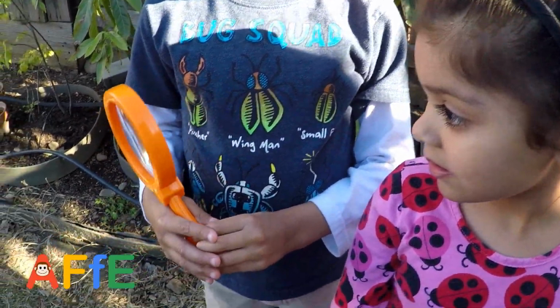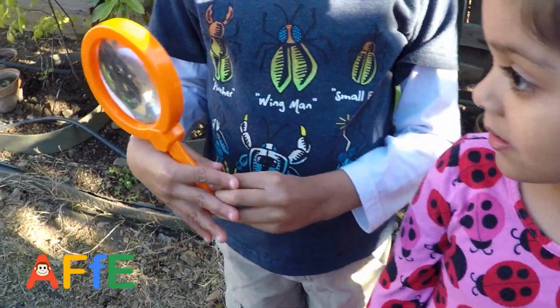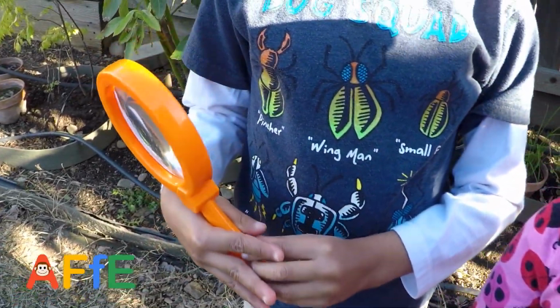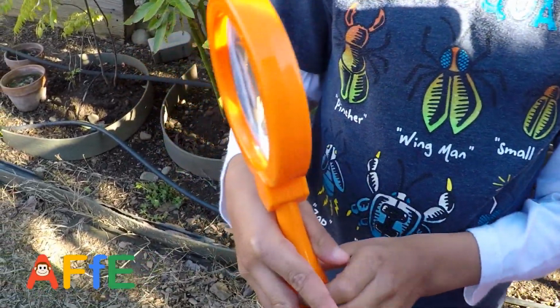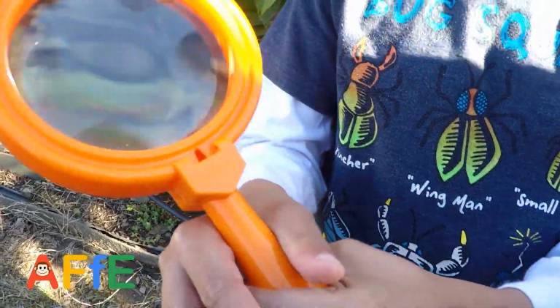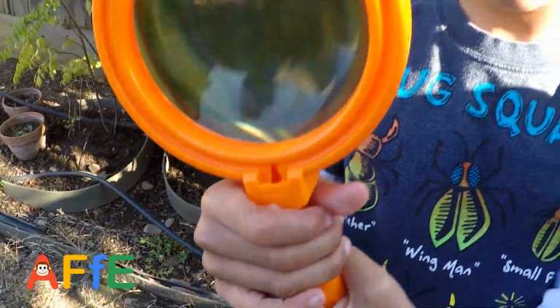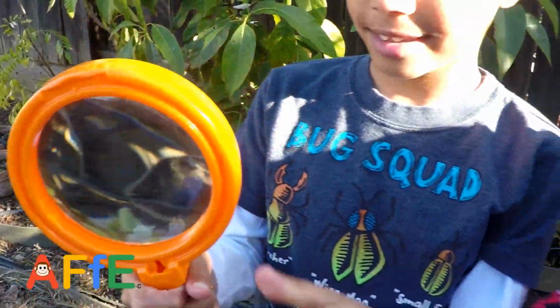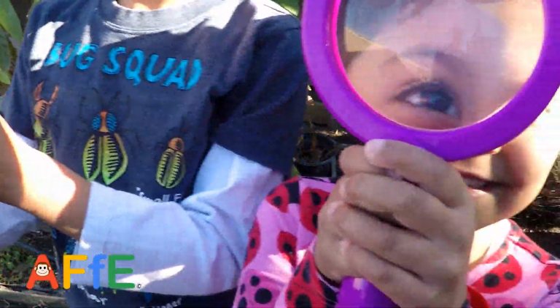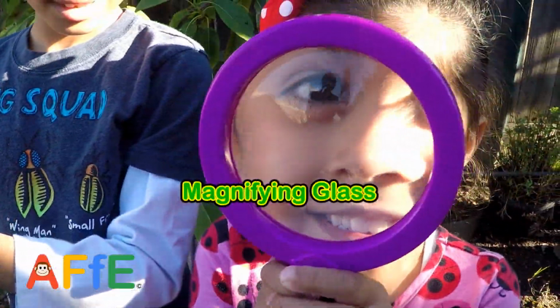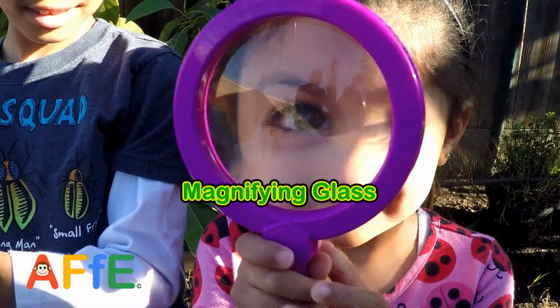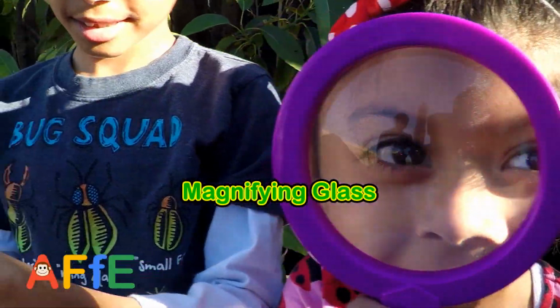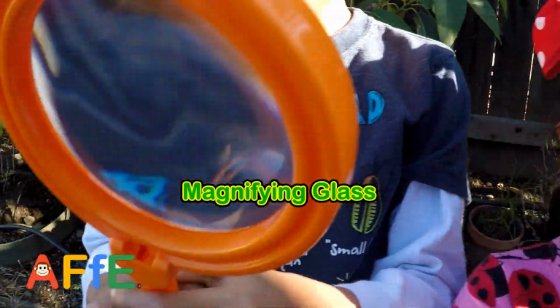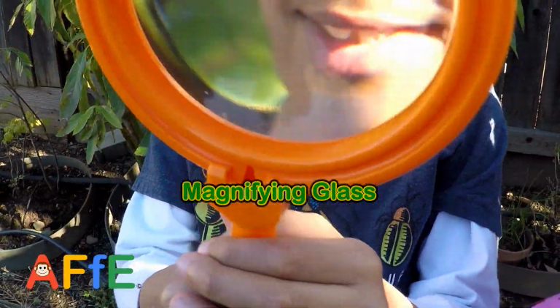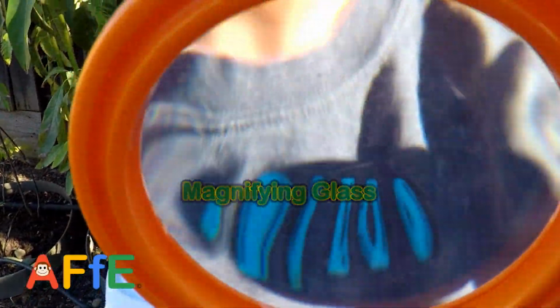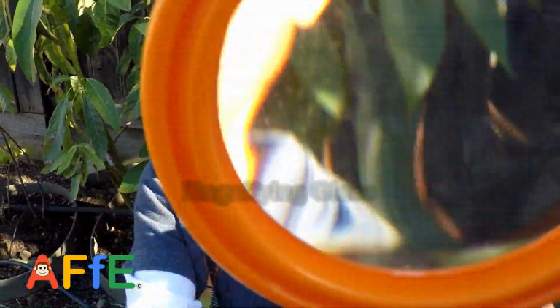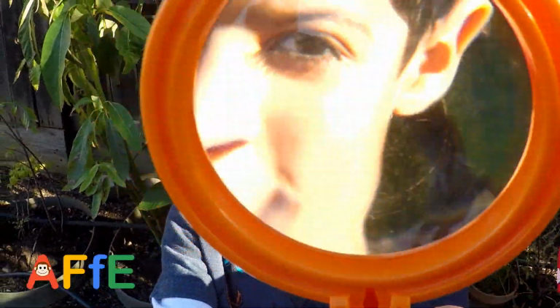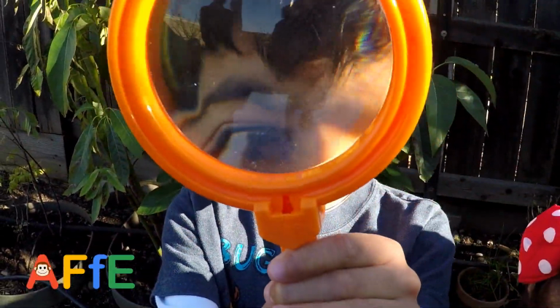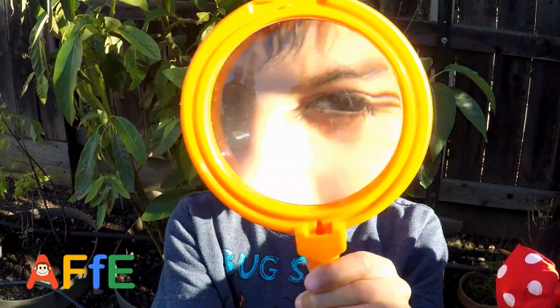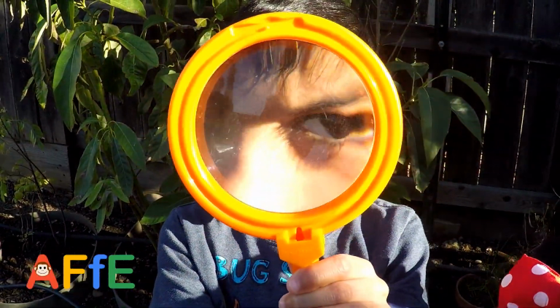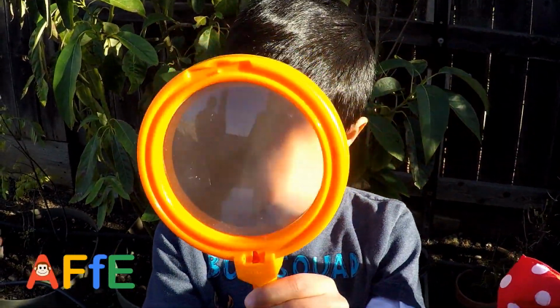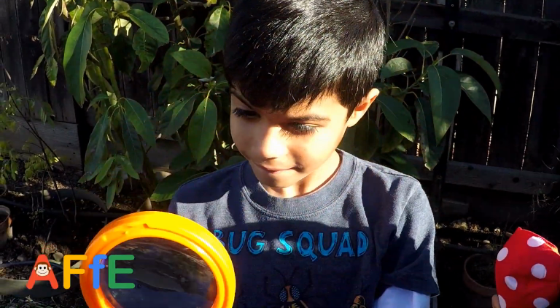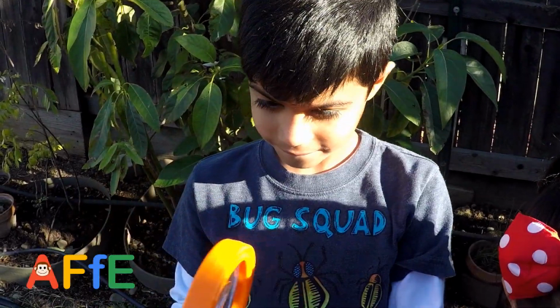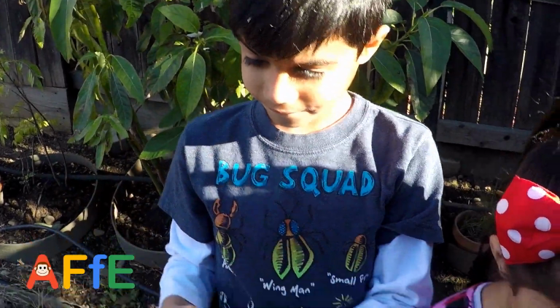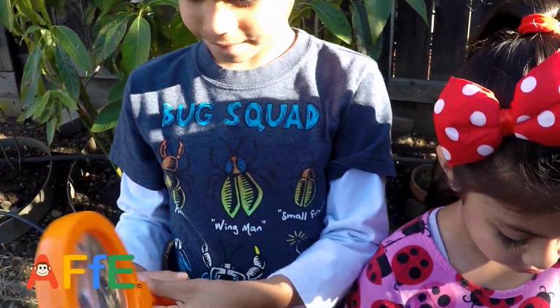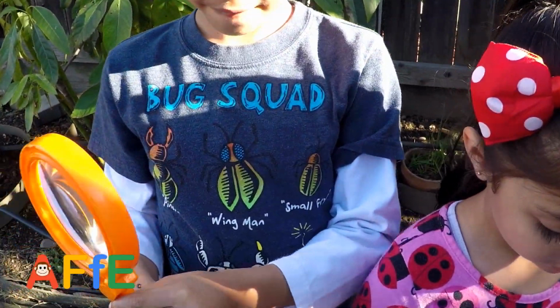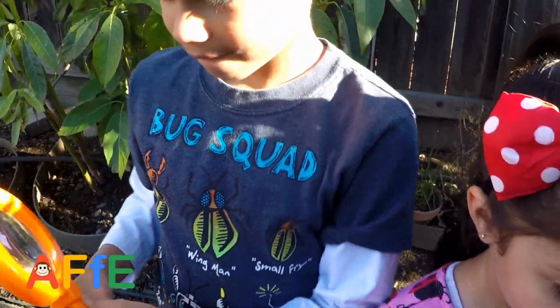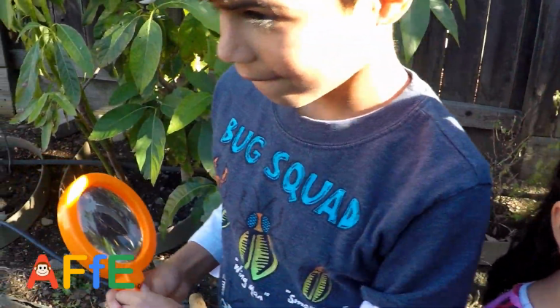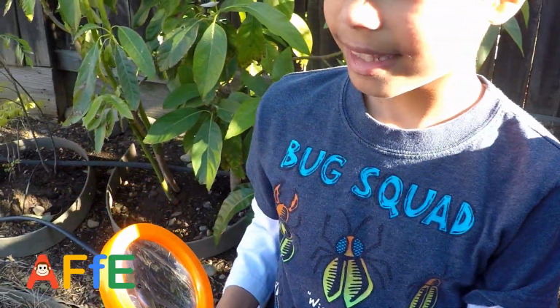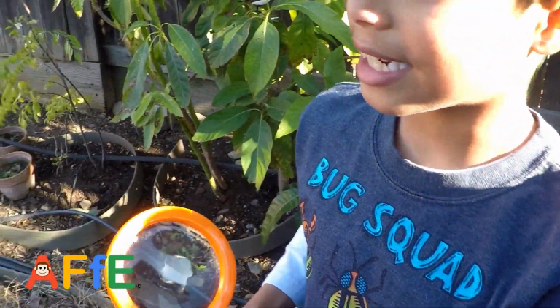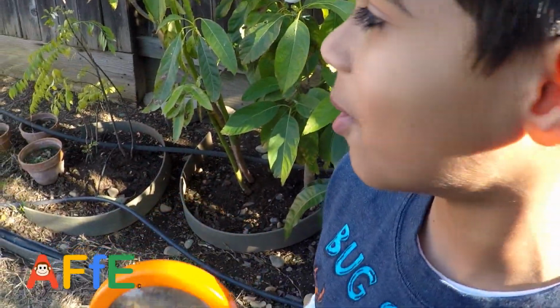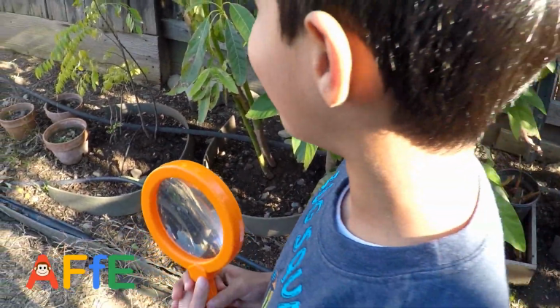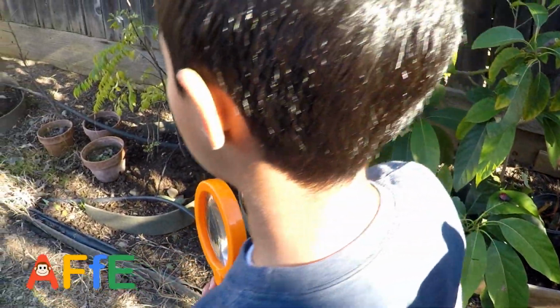So what do you have in your hands? Magnifying glasses. Why do you need magnifying glasses? To look at bugs closely. Oh okay. So show me some bugs. Let's go. Let's explore.